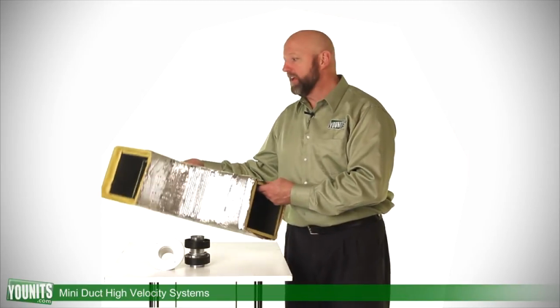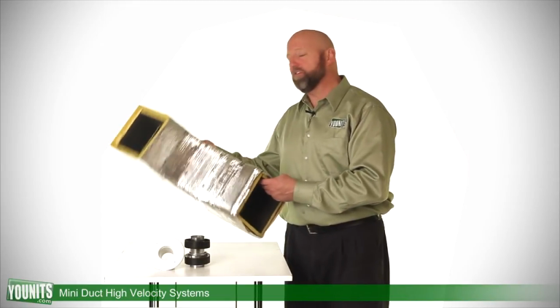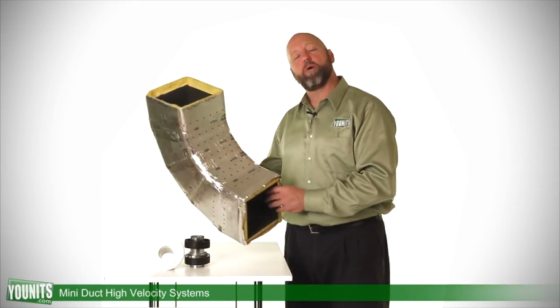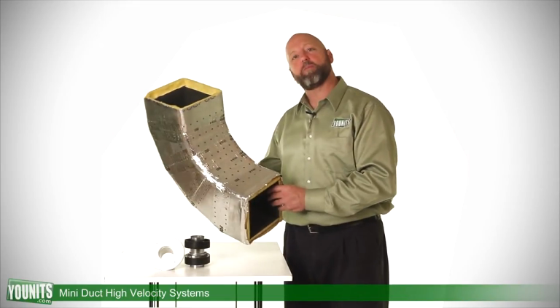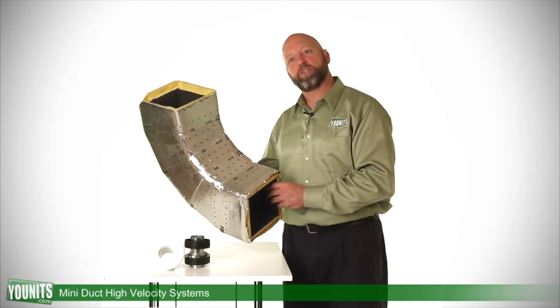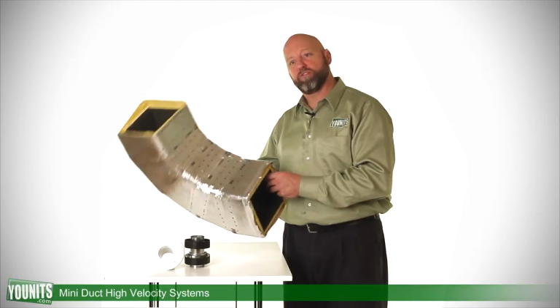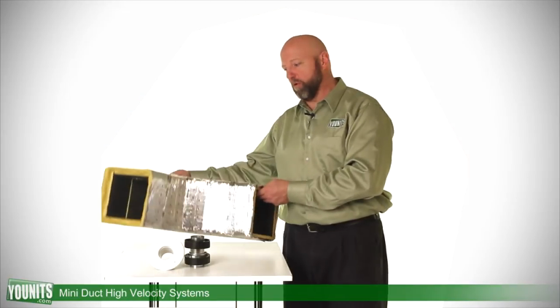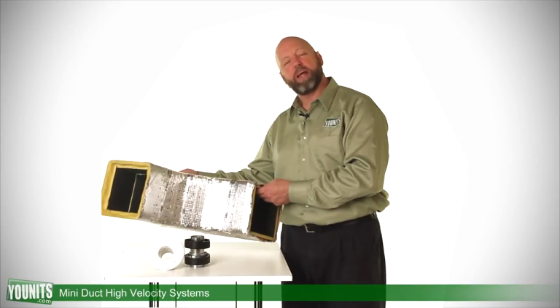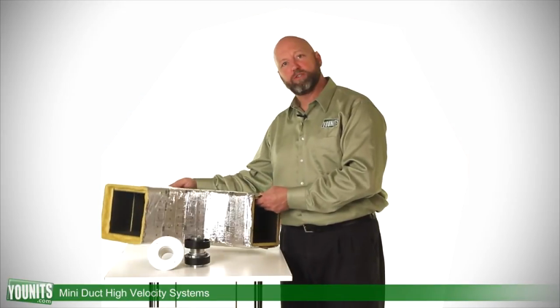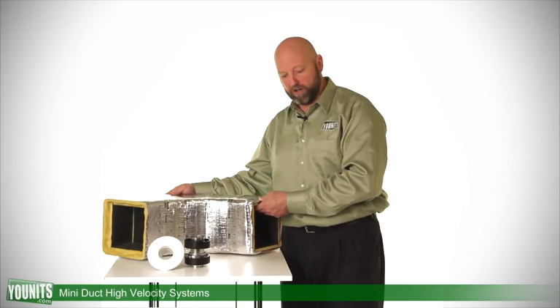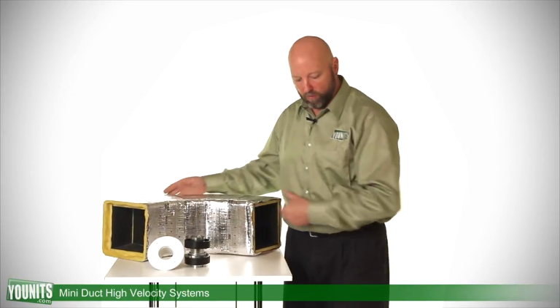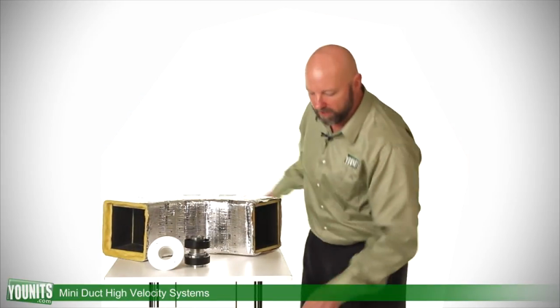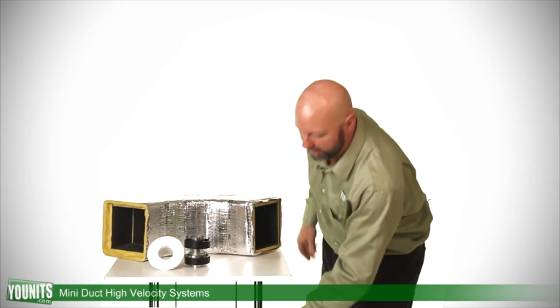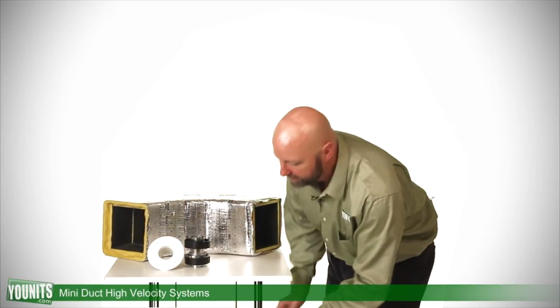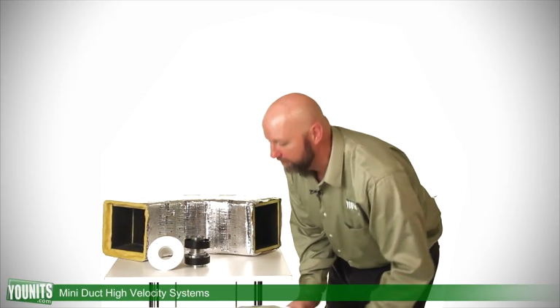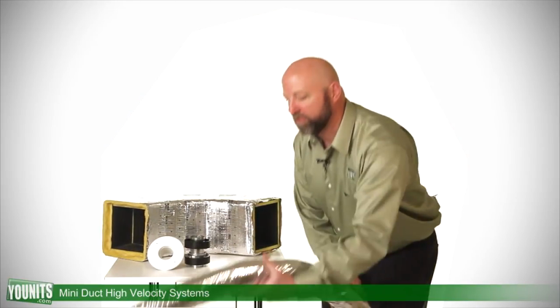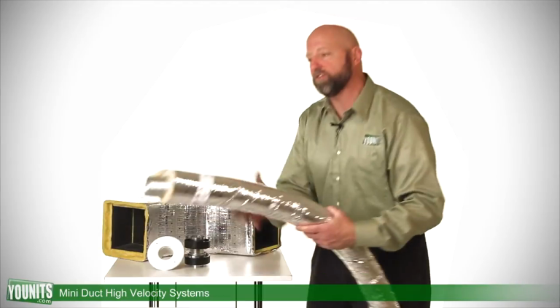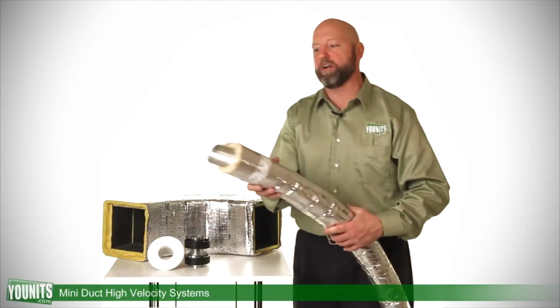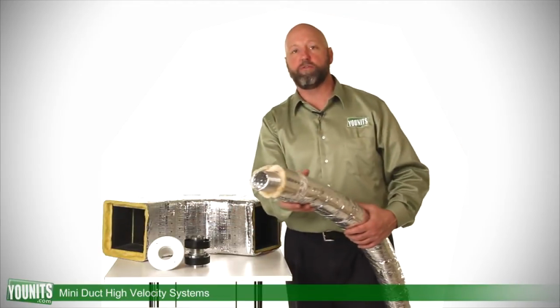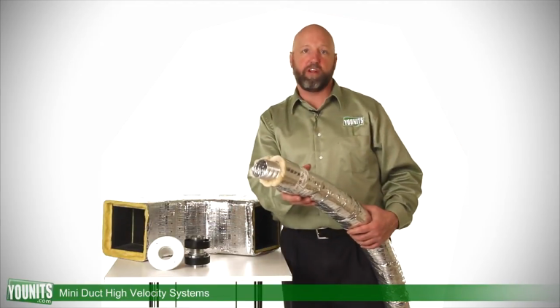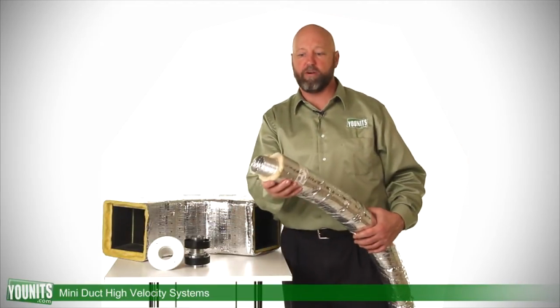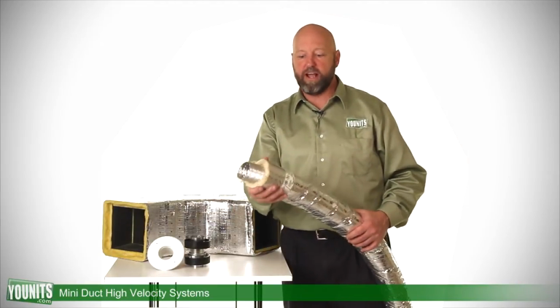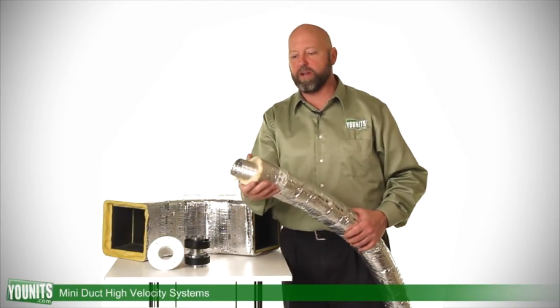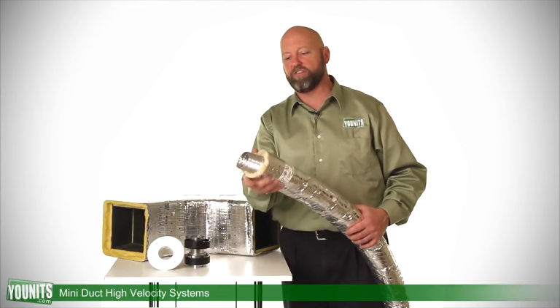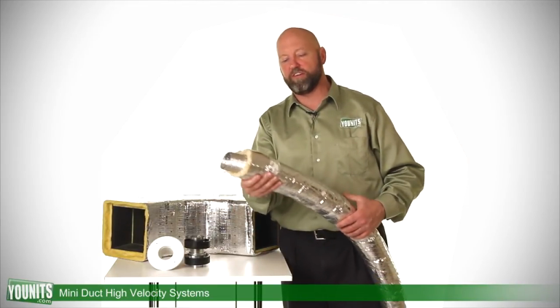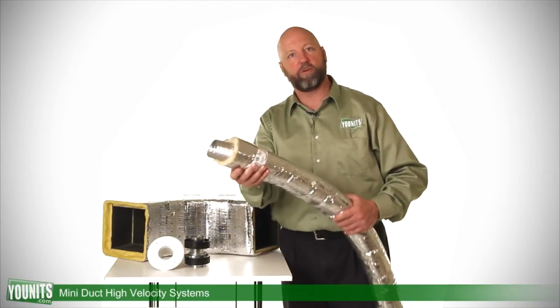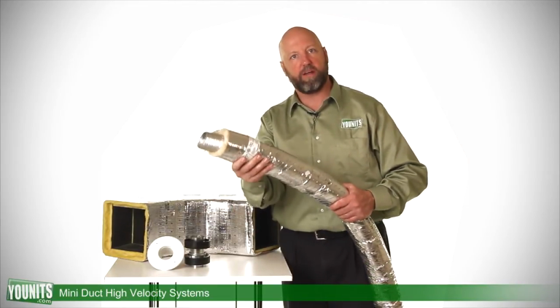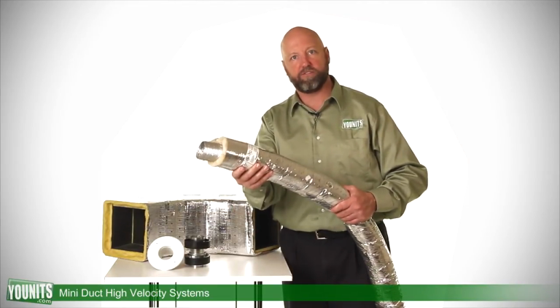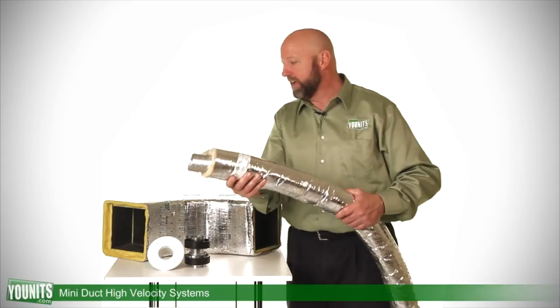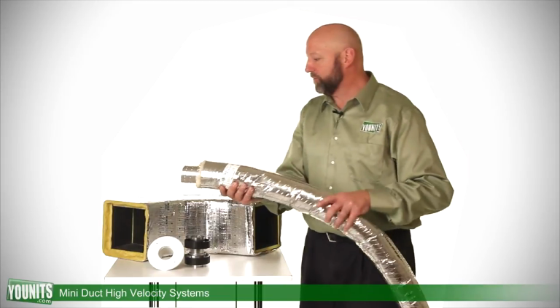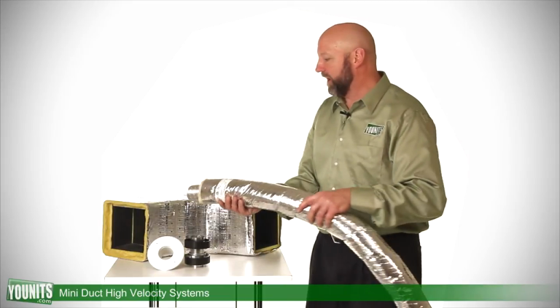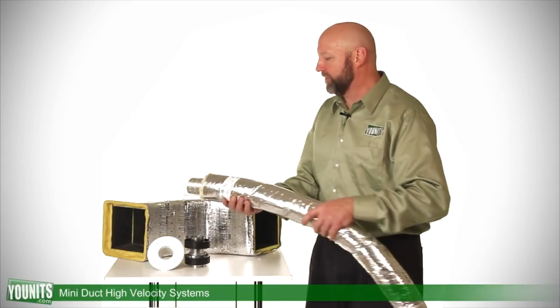This is an elbow from a main trunk system. Off of that main trunk we would tie in some of this flexible duct. This is two inches in diameter, has a three-eighths inch insulation that goes around it, and this would get tied into the trunk.